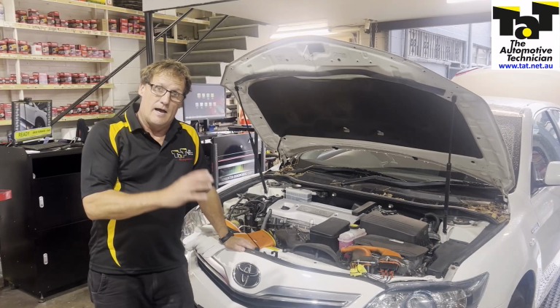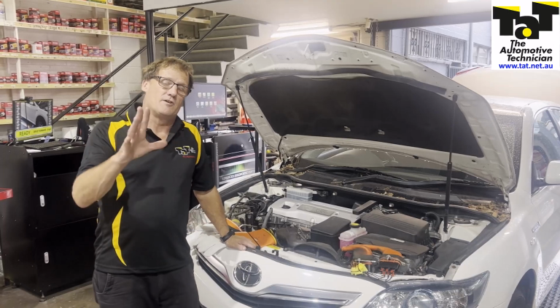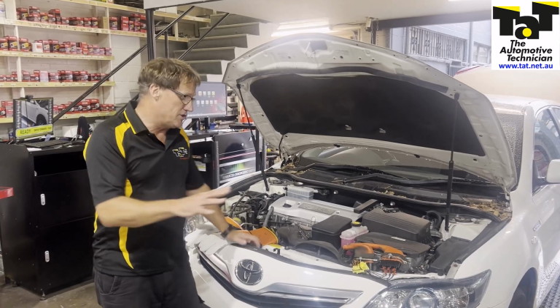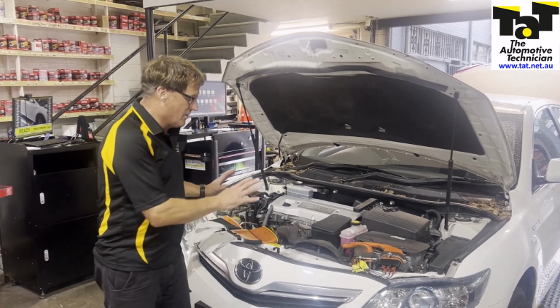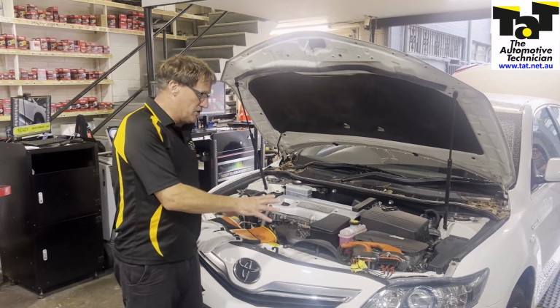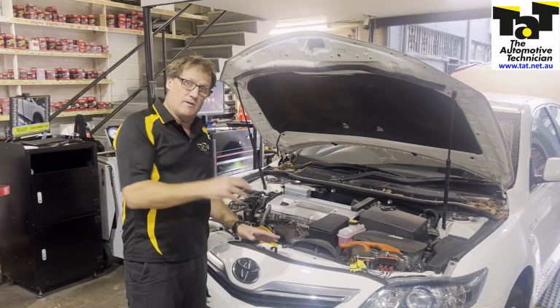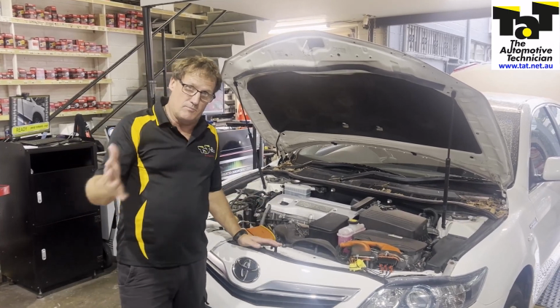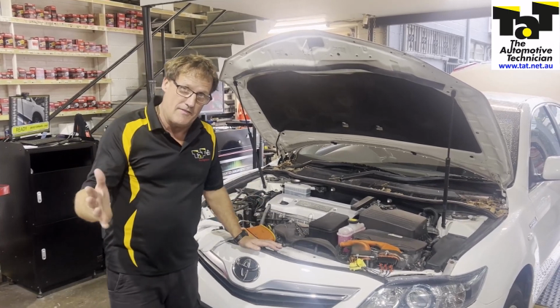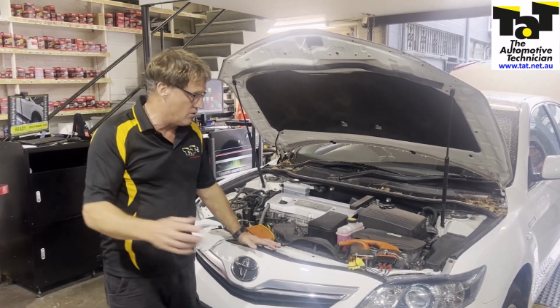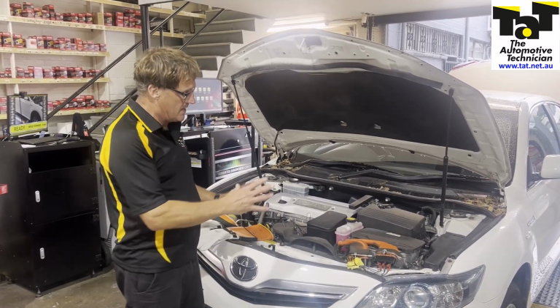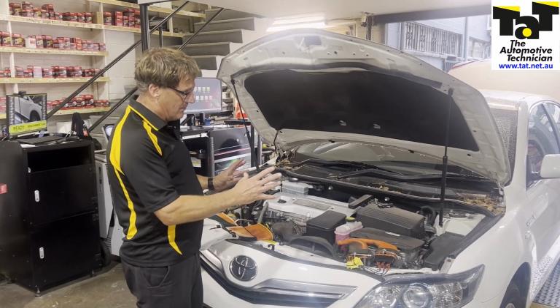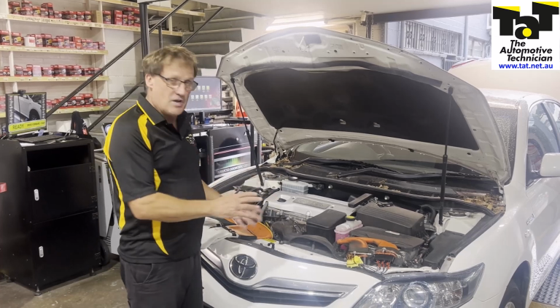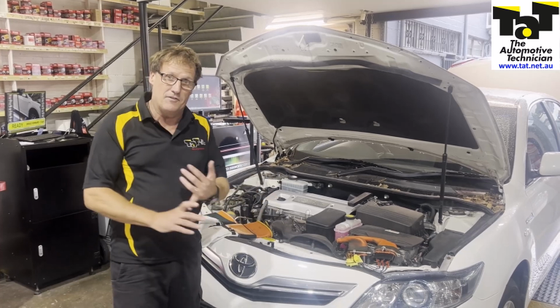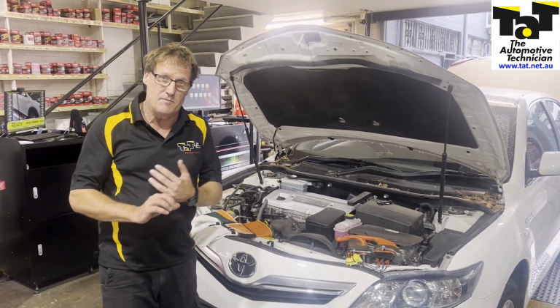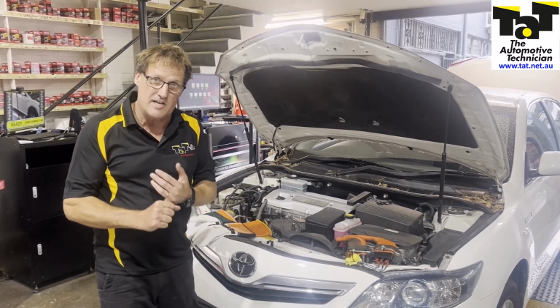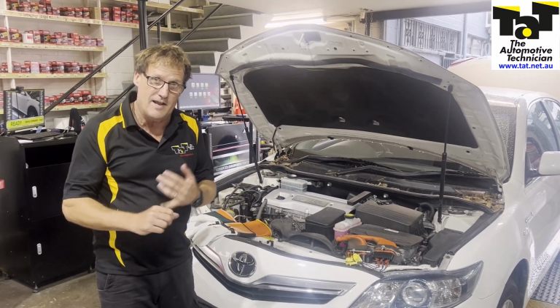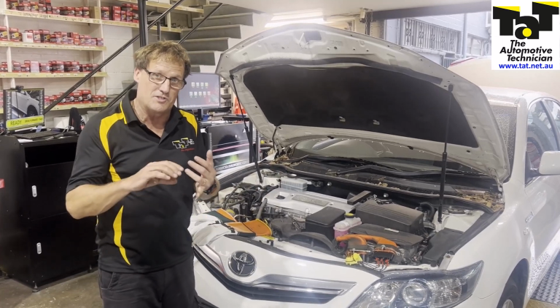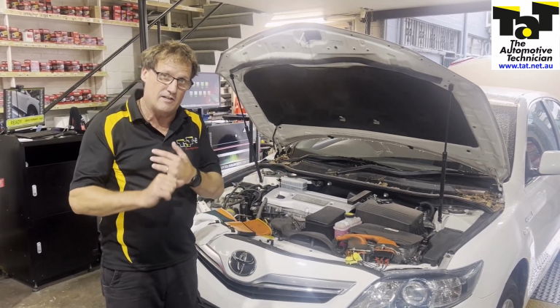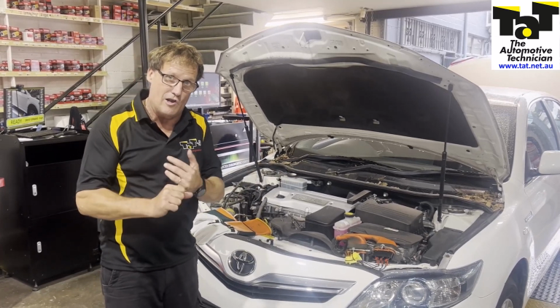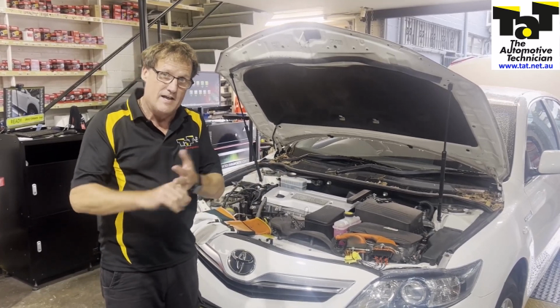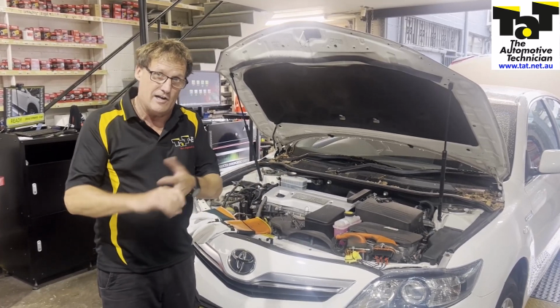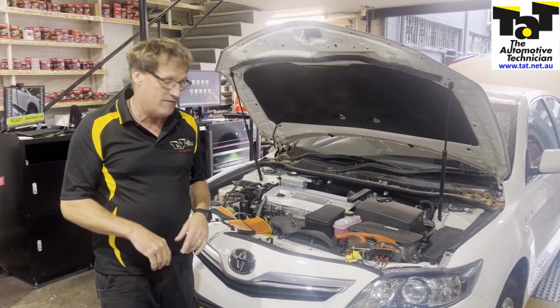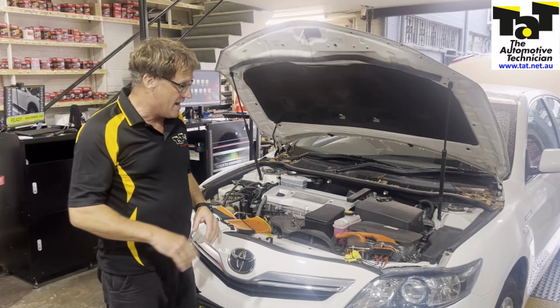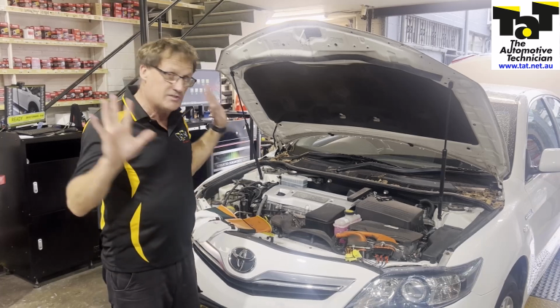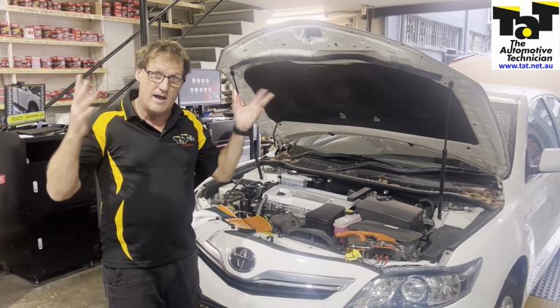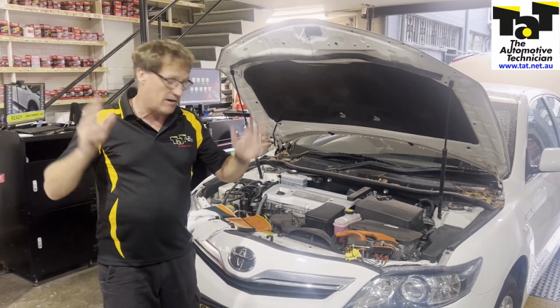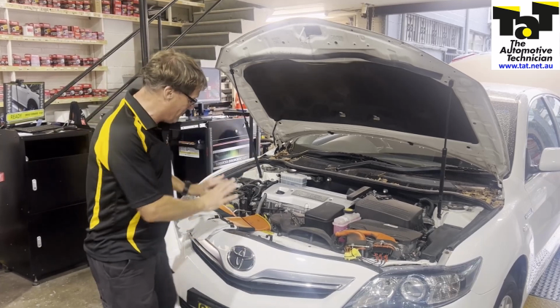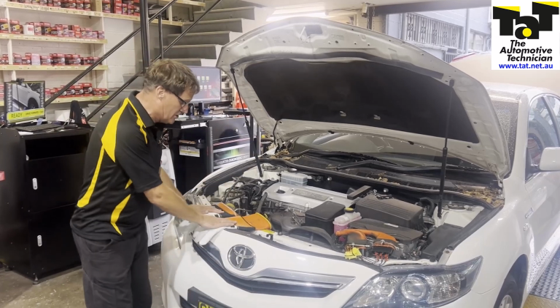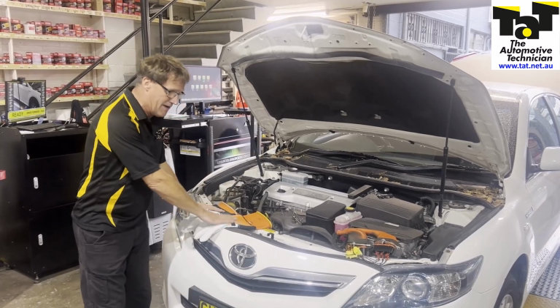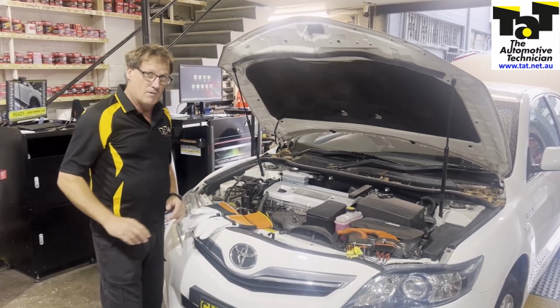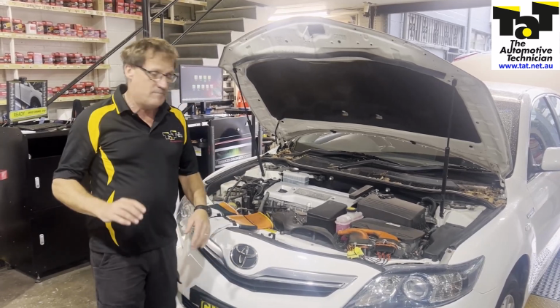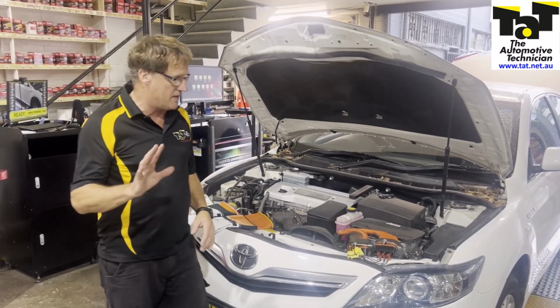We've checked it, we've had those fault codes, we've now depowered the system successfully, and we've also checked it for a live, dead, alive scenario. So we can now get our gloves off — or use our gloves when we depowered the car.